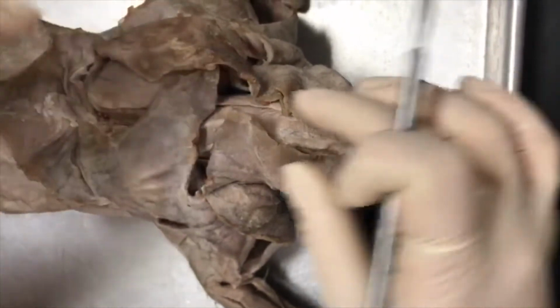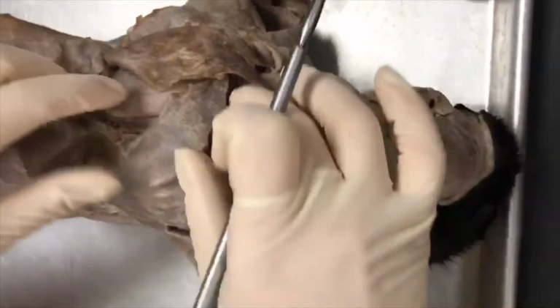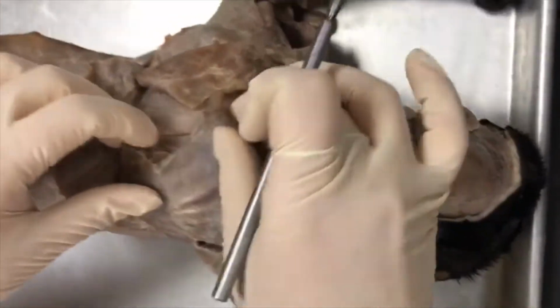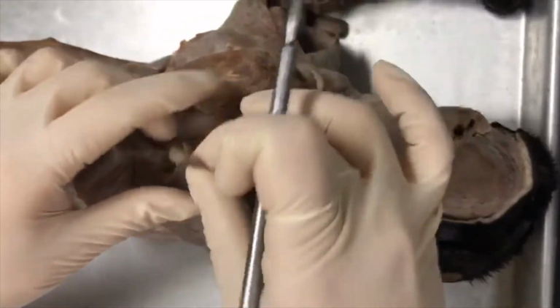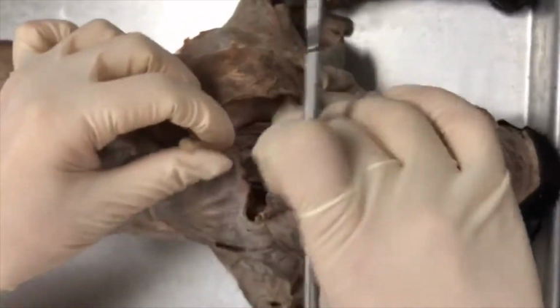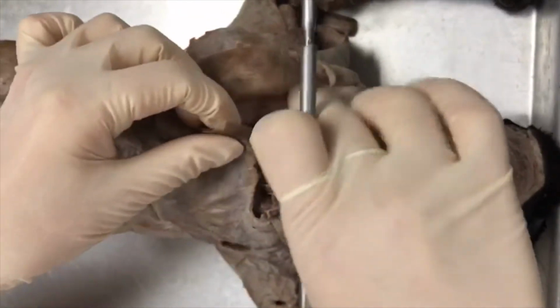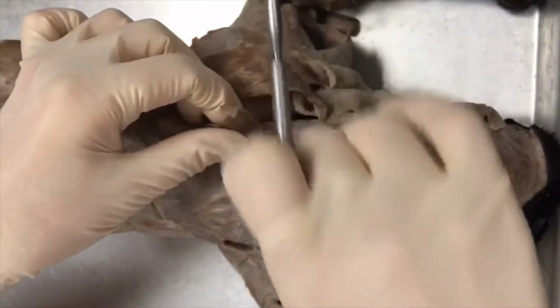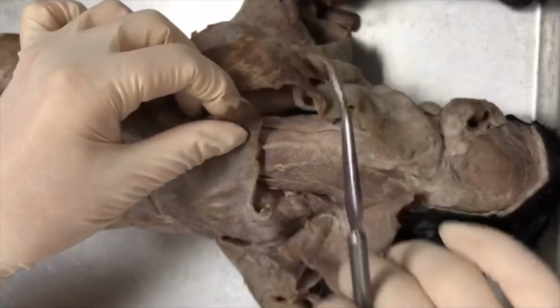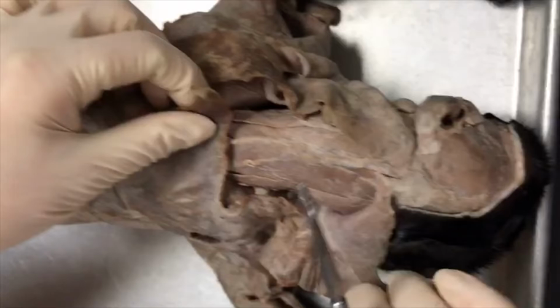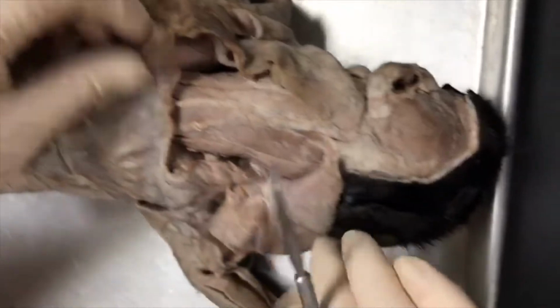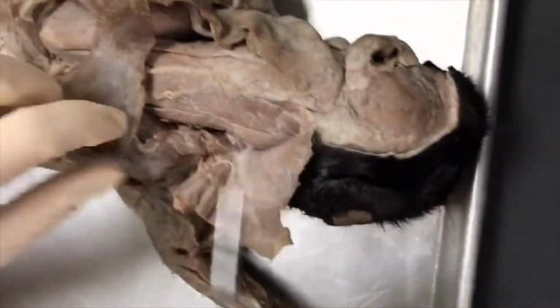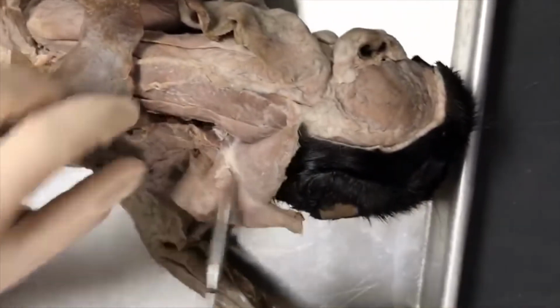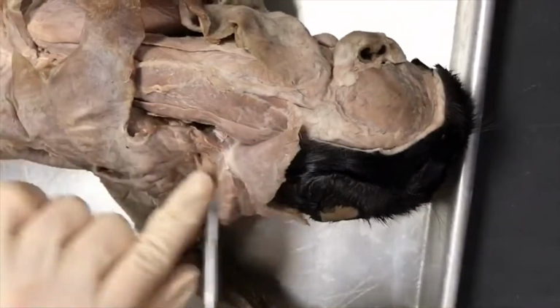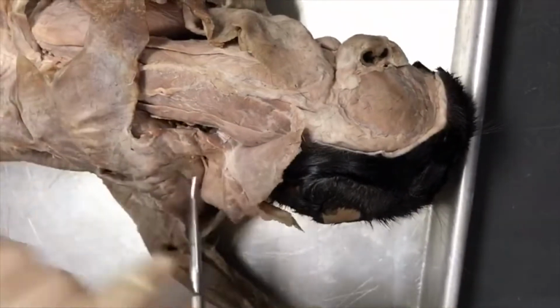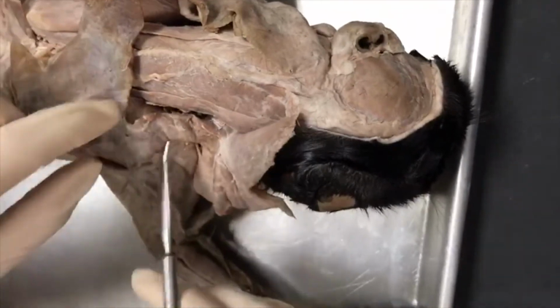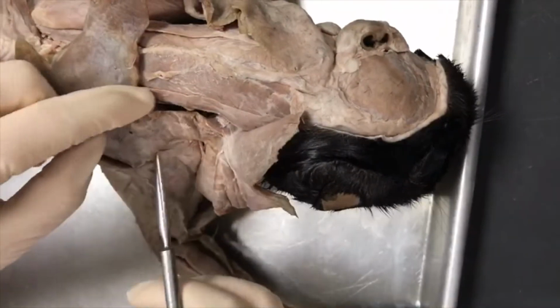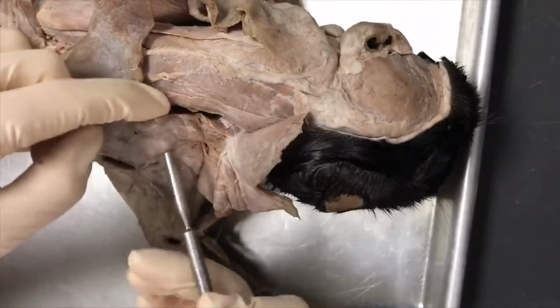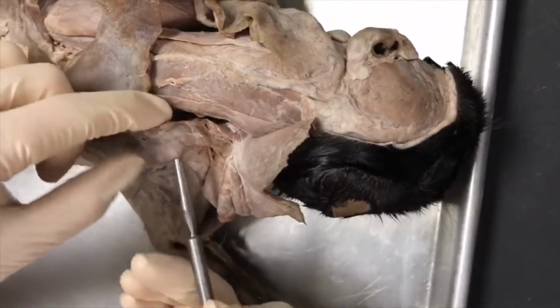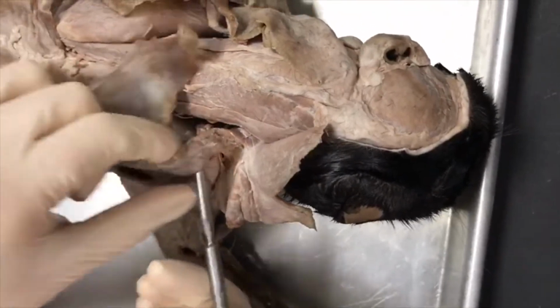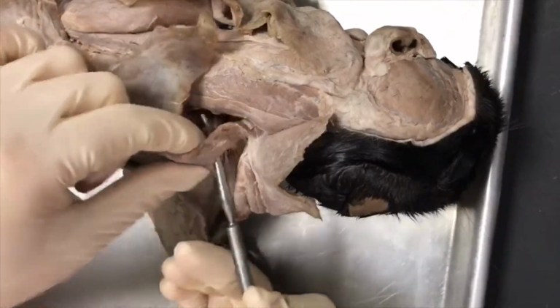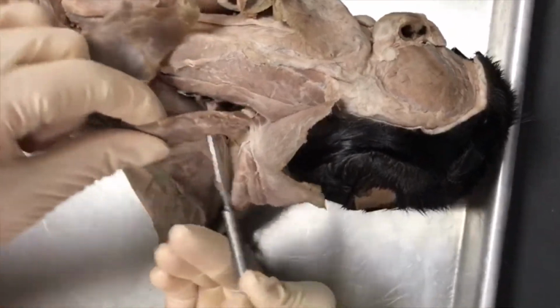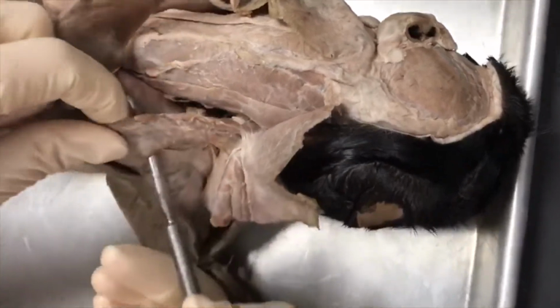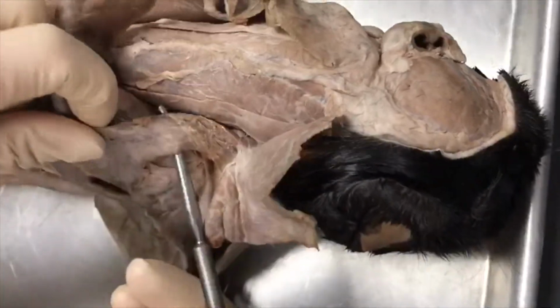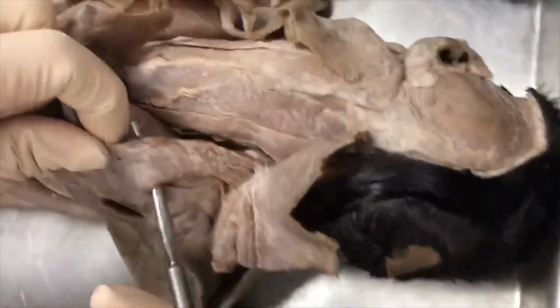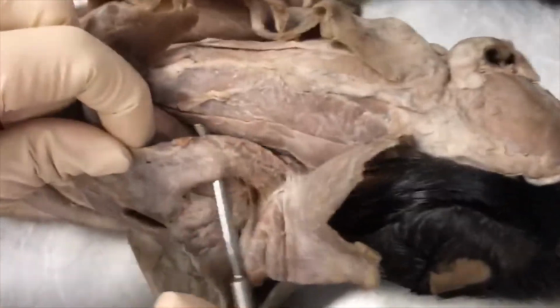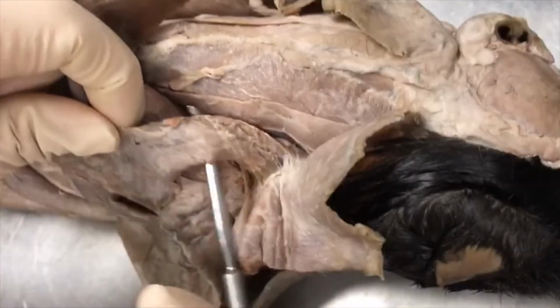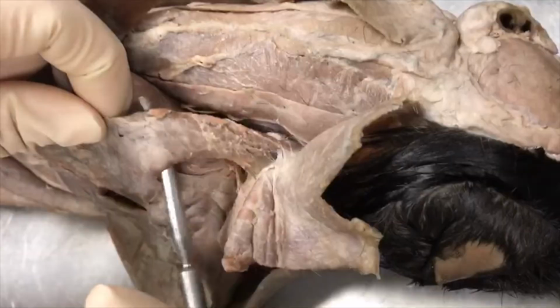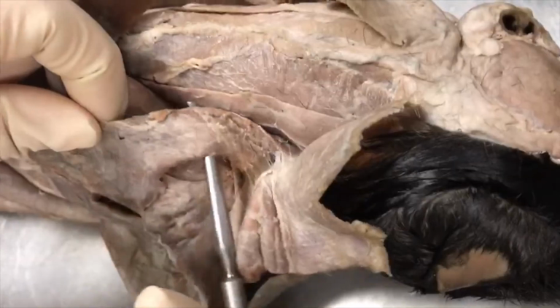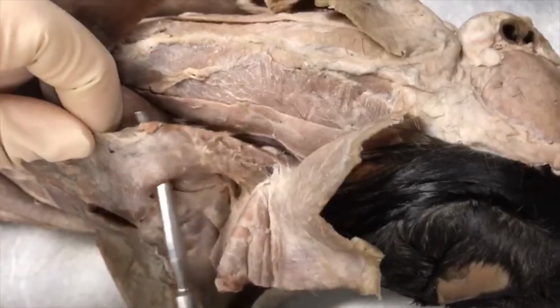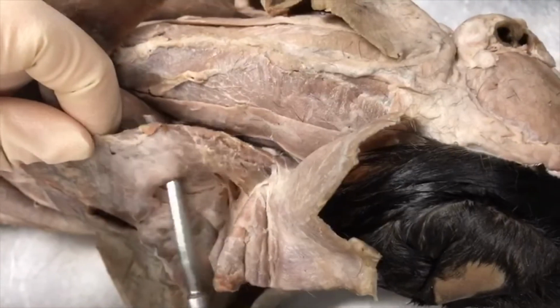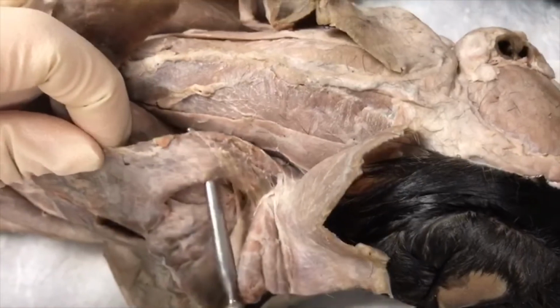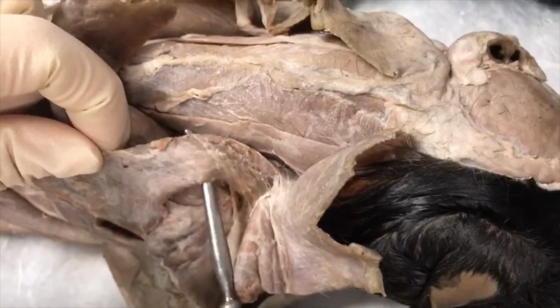If we pull back the clavotrapezius, this muscle here is going to be your levator scapulae ventralis.